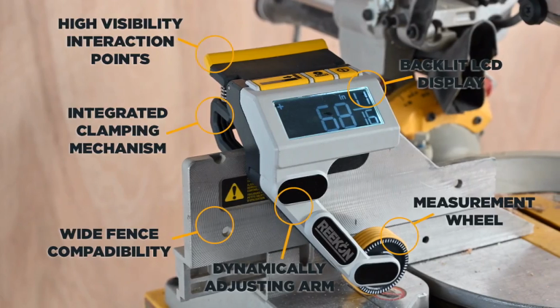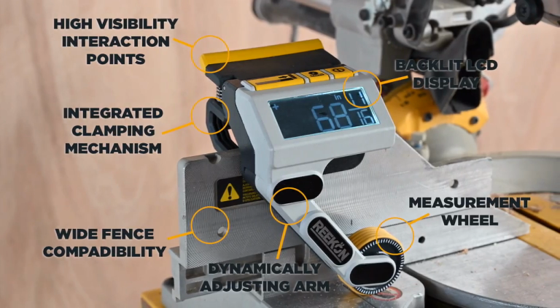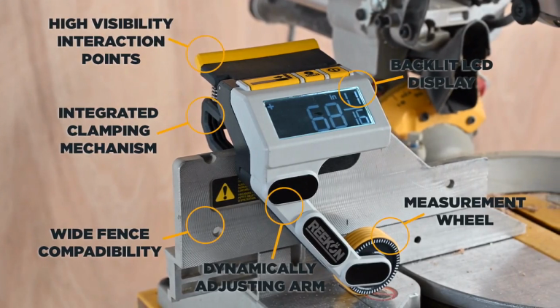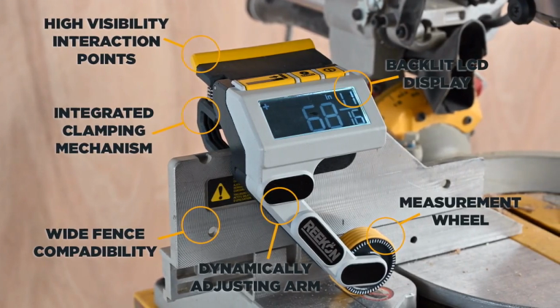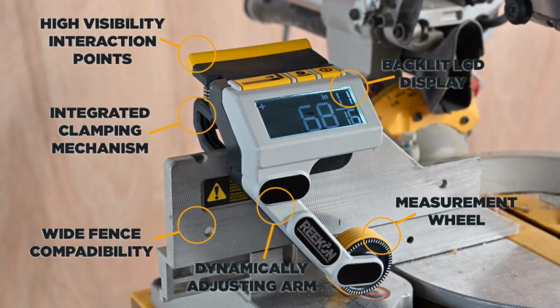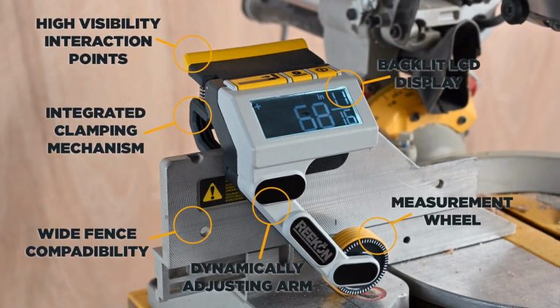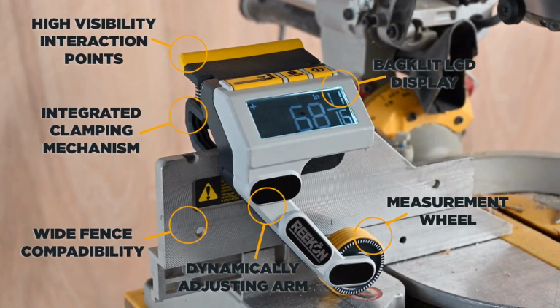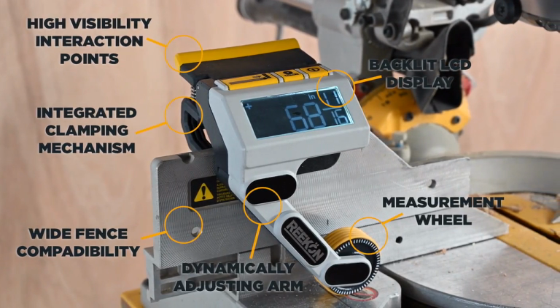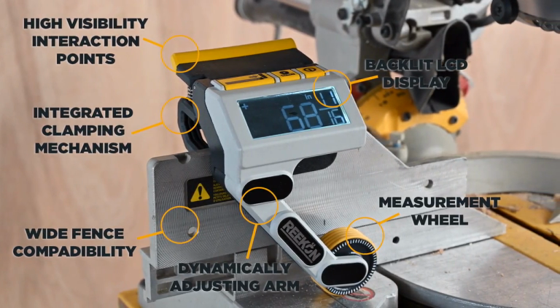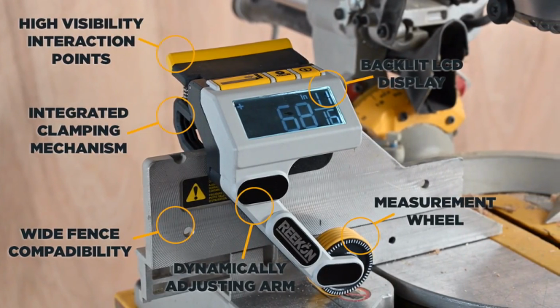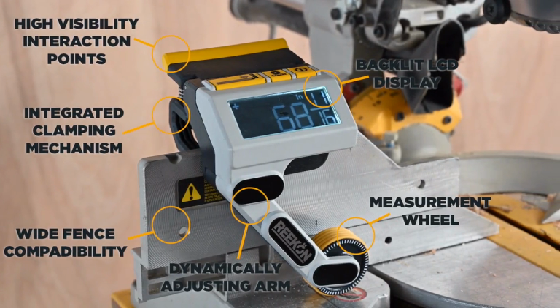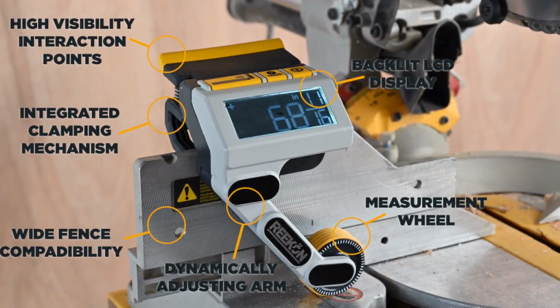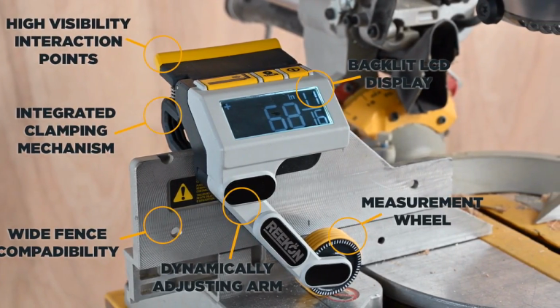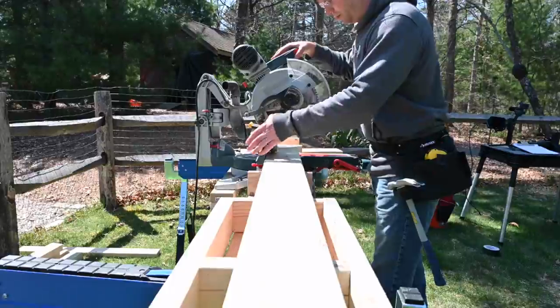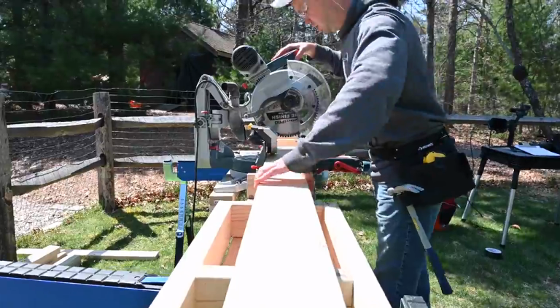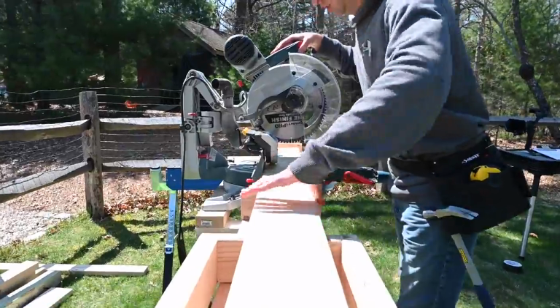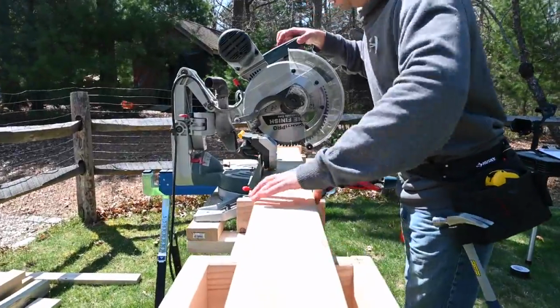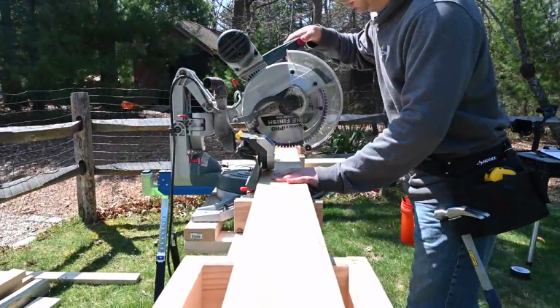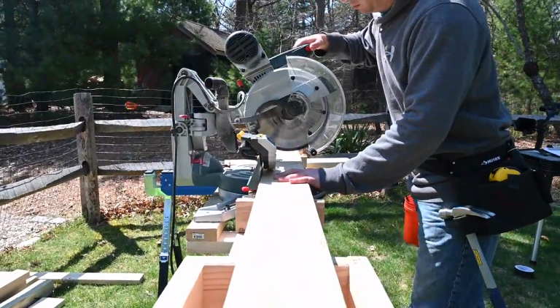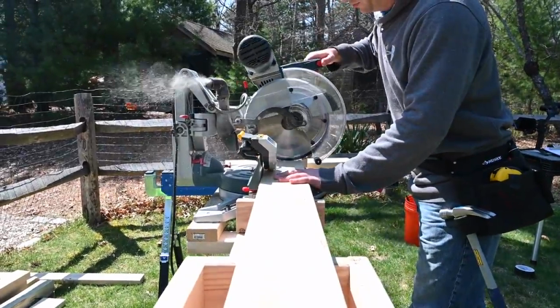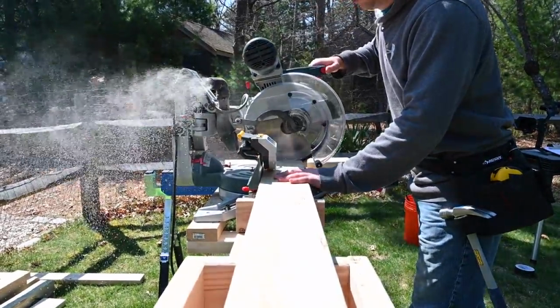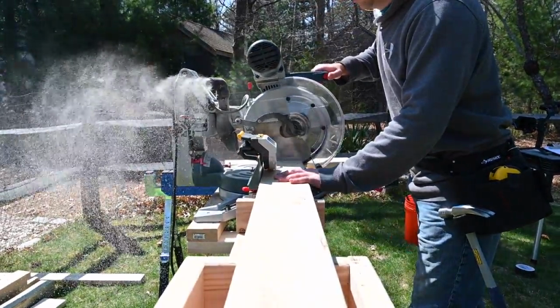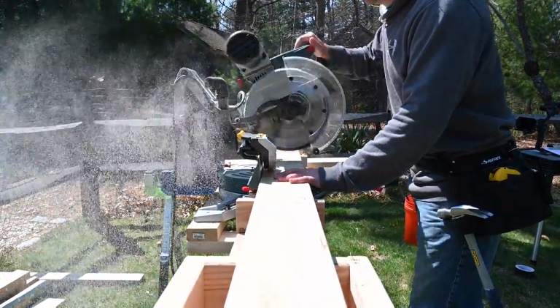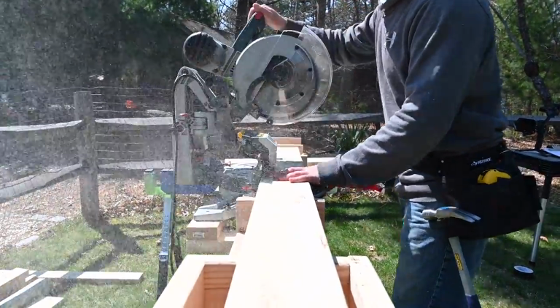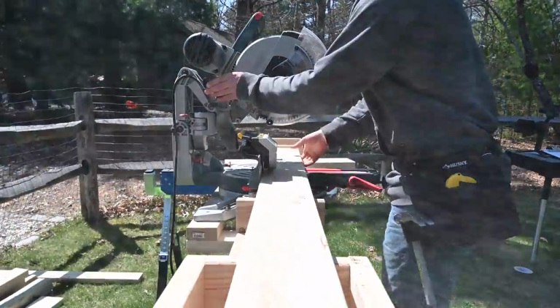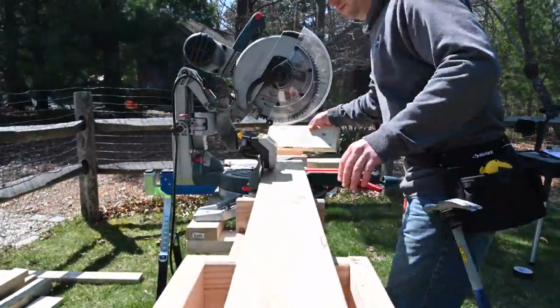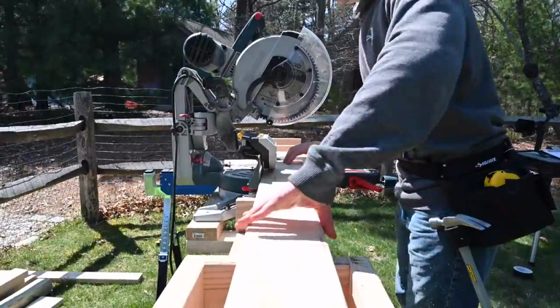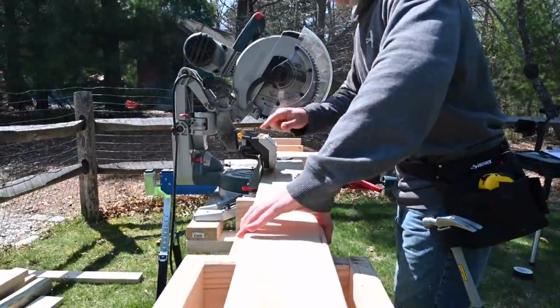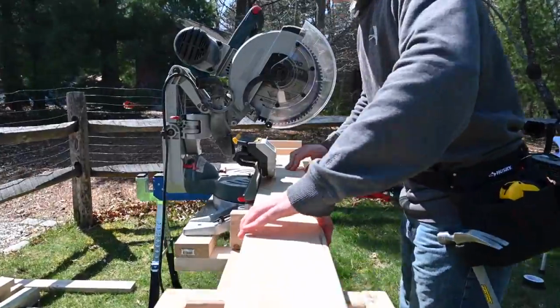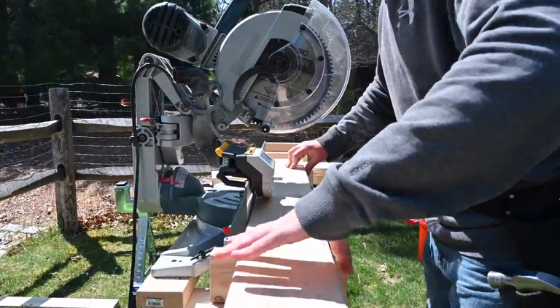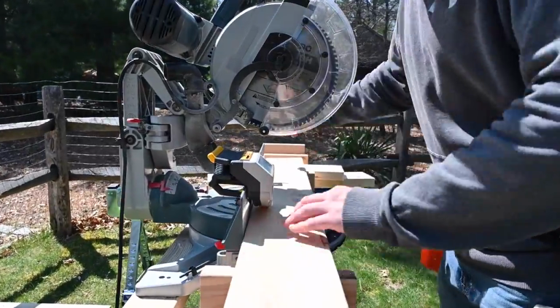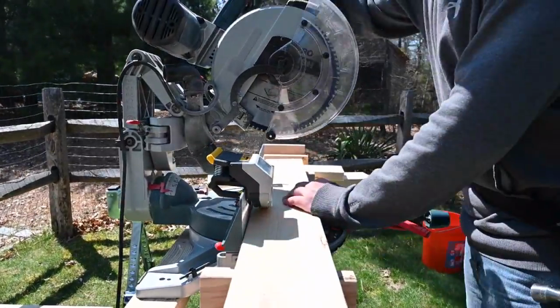Introducing the M1 Caliber by Recon Tools. The M1 is a powerful, fully integrated augmented tool that outputs the linear measurement of anything slid underneath it, eliminating the need to measure and mark materials.